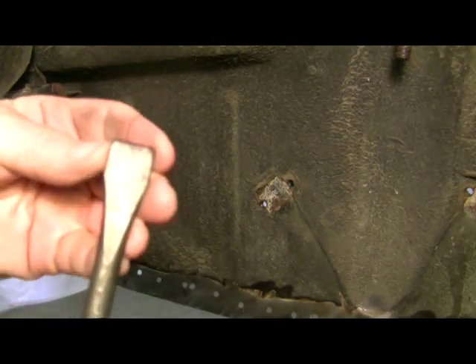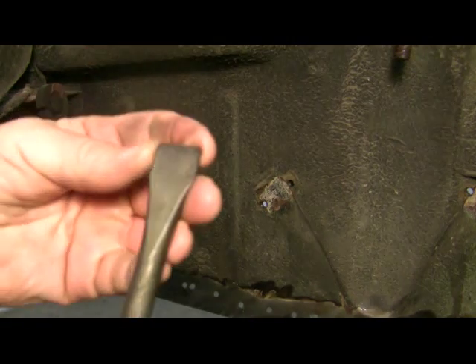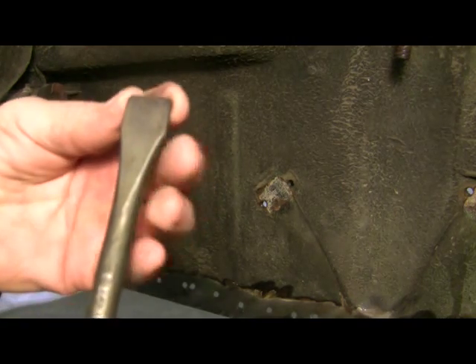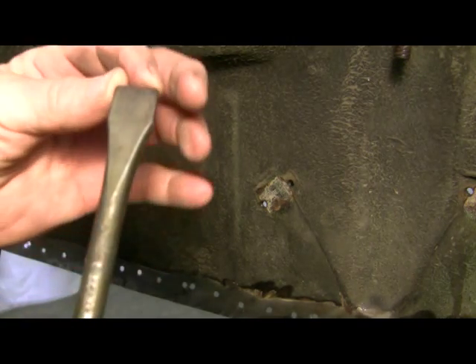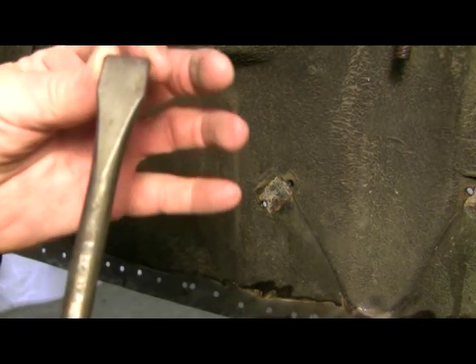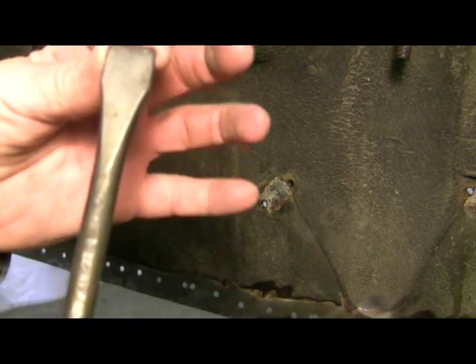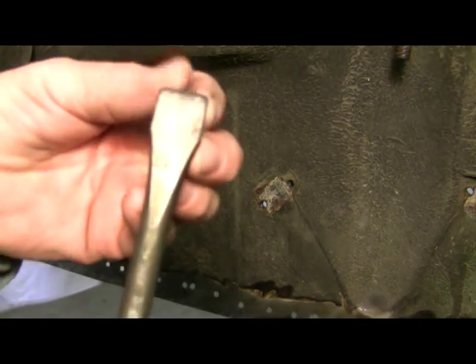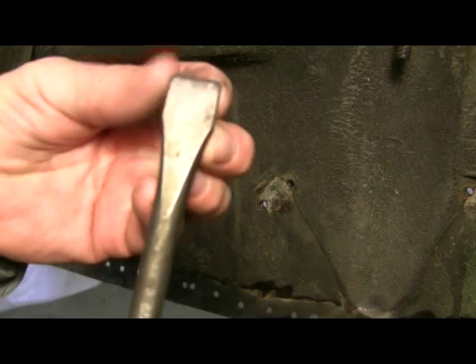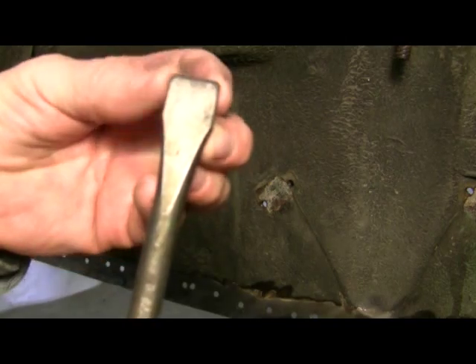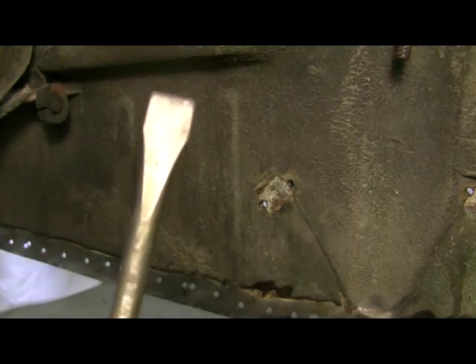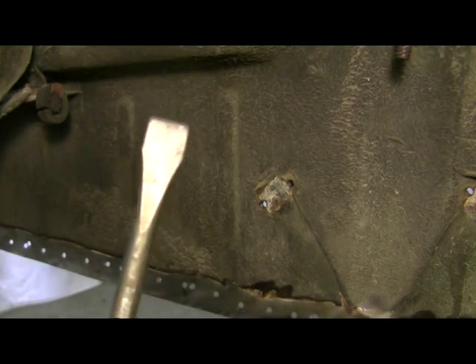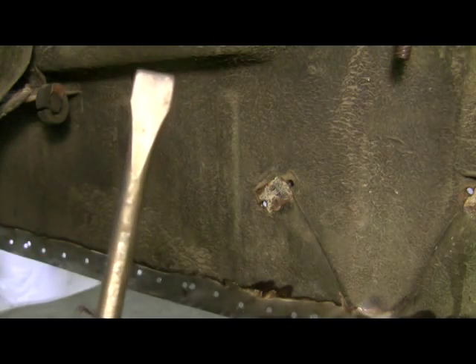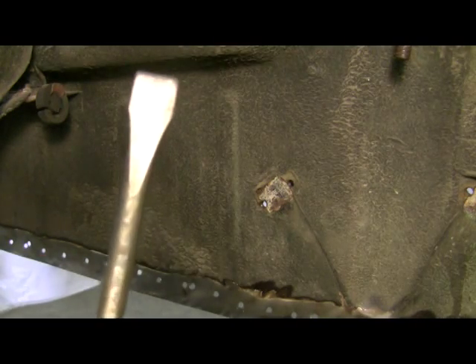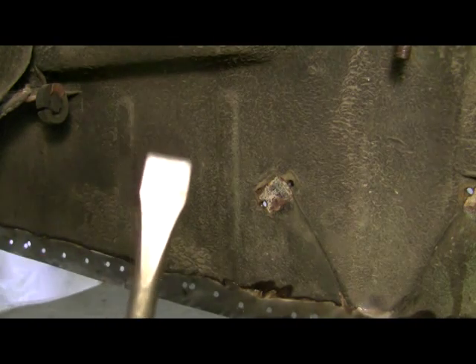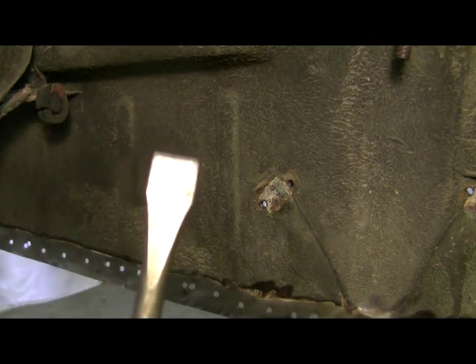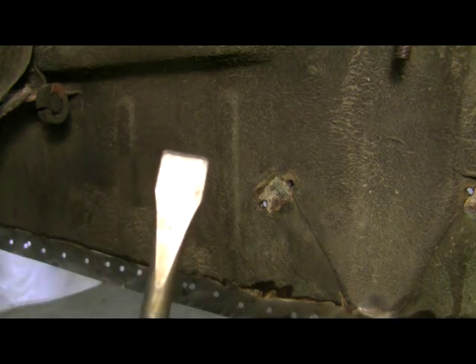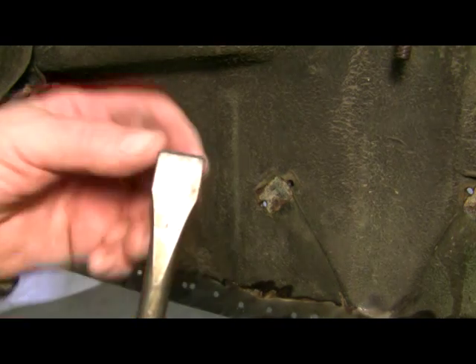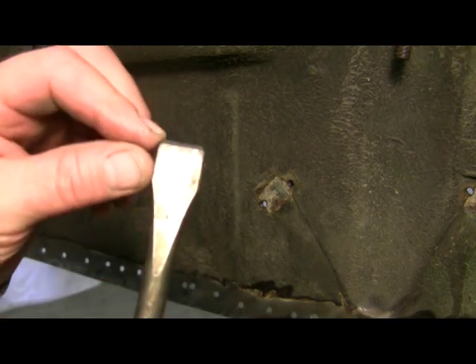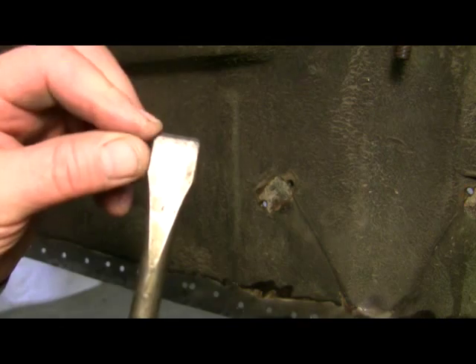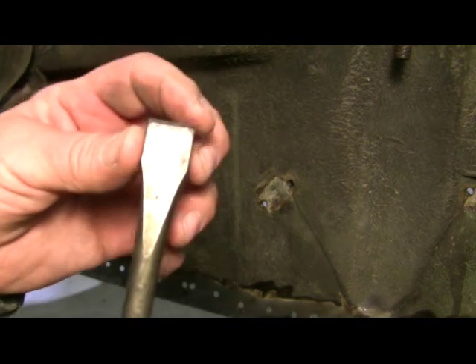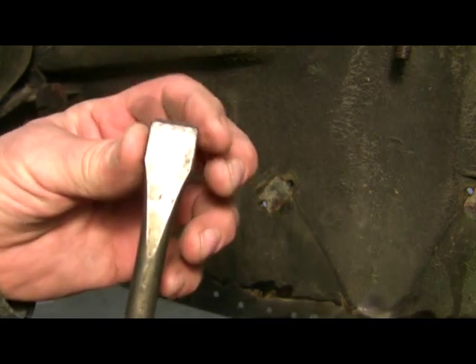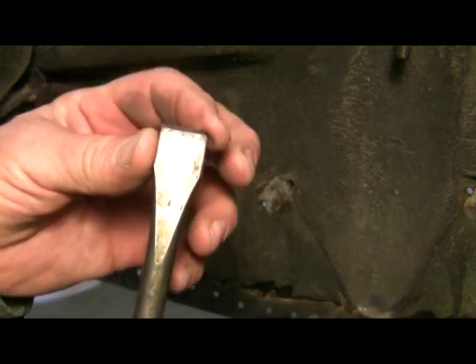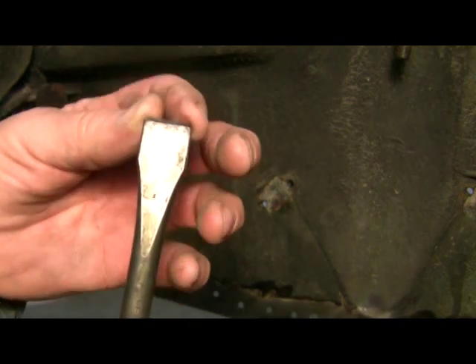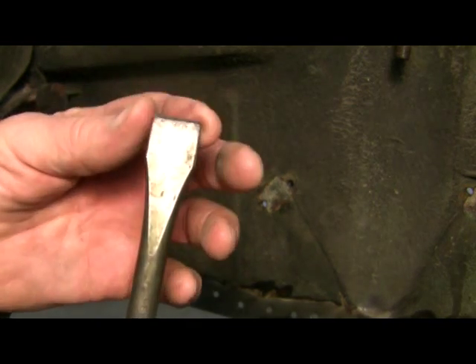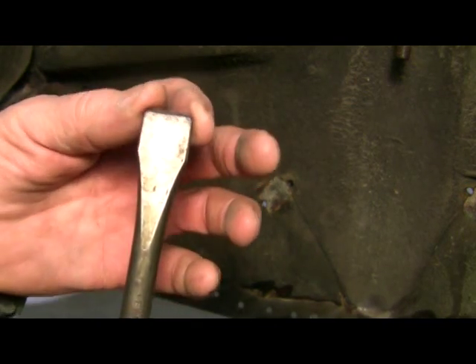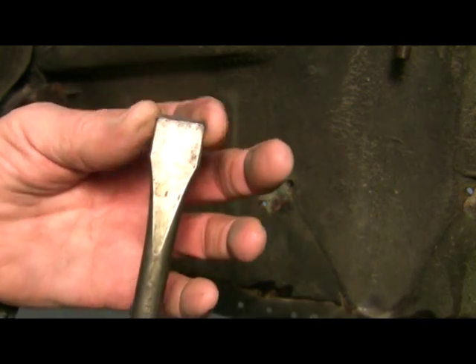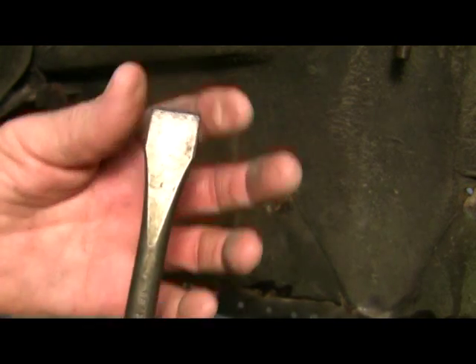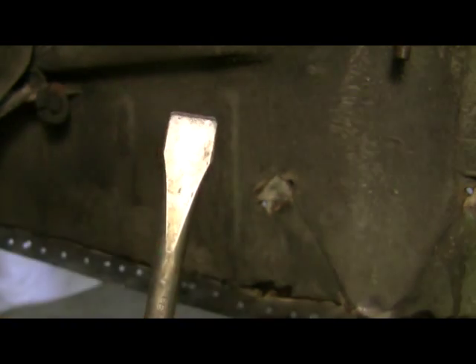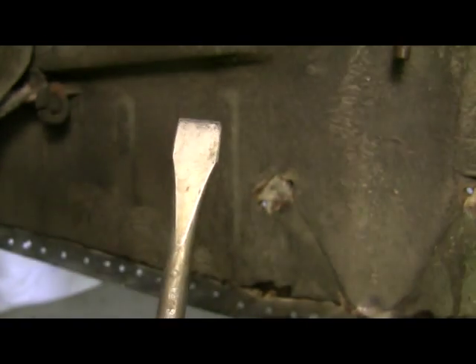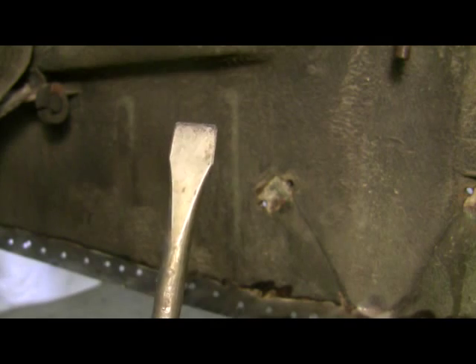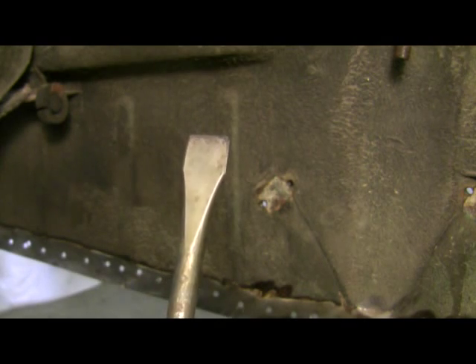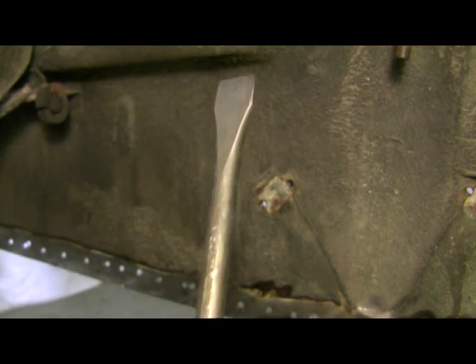One other little modification I made: the sharp corners of the chisel were gouging the metal, so I just hit the corners with the grinder and polished it just a little bit so the sharp corners are gone and it doesn't gouge the metal.